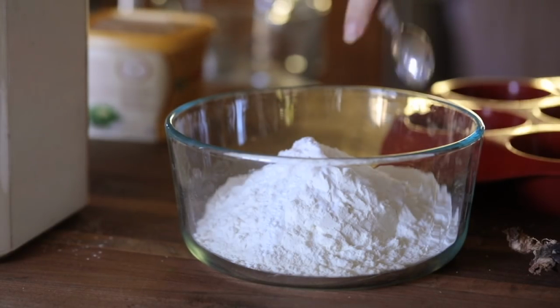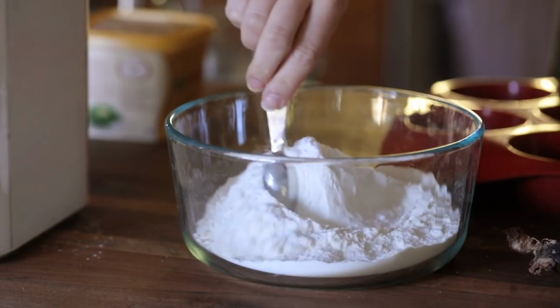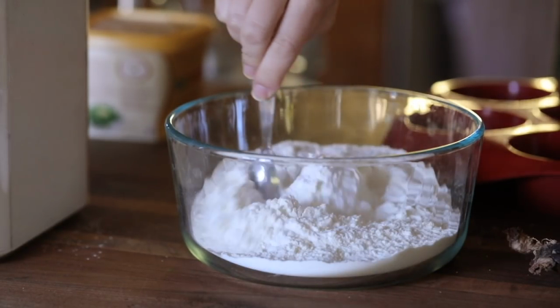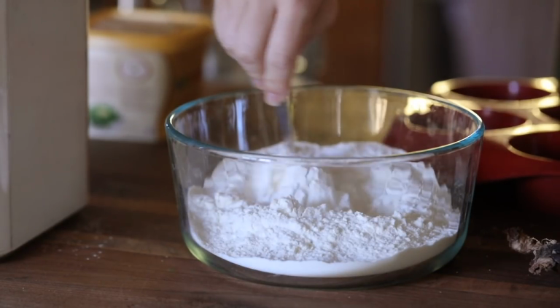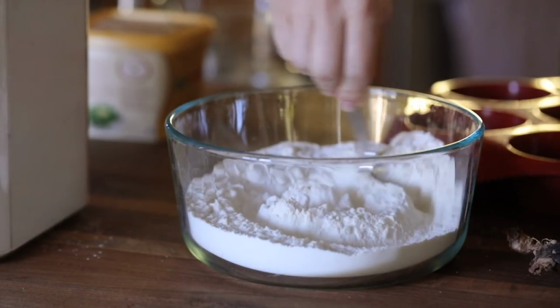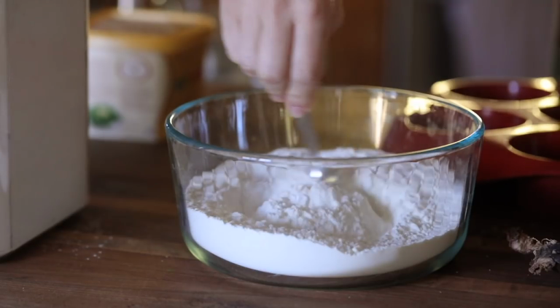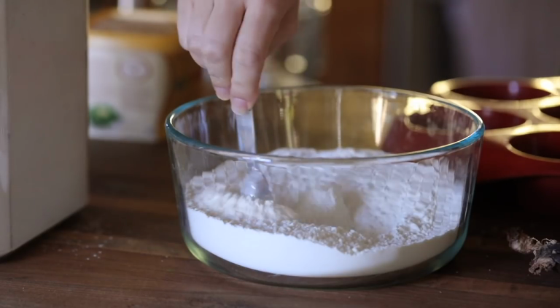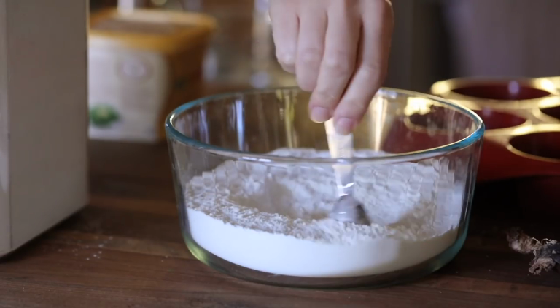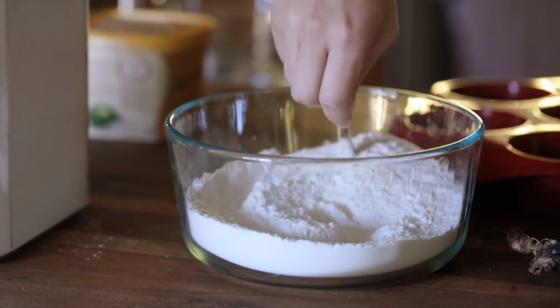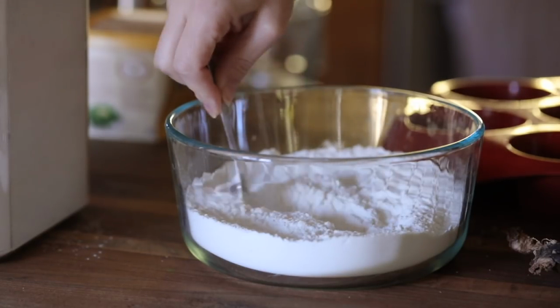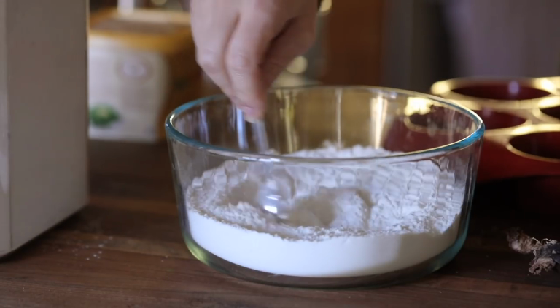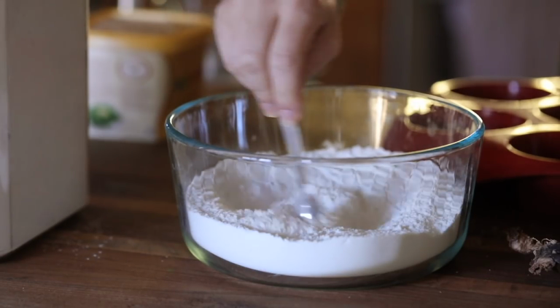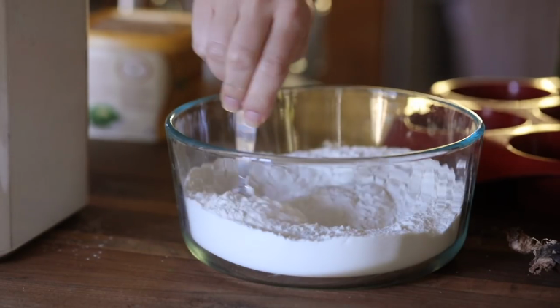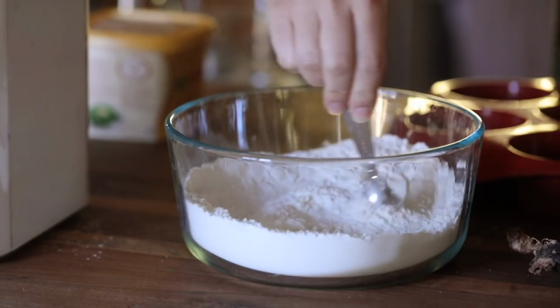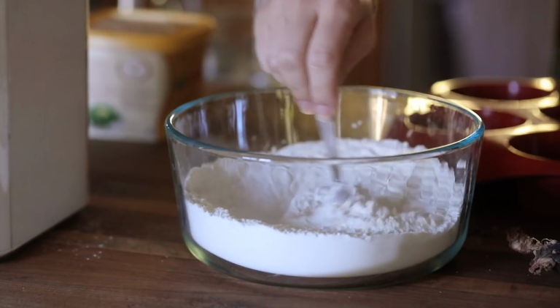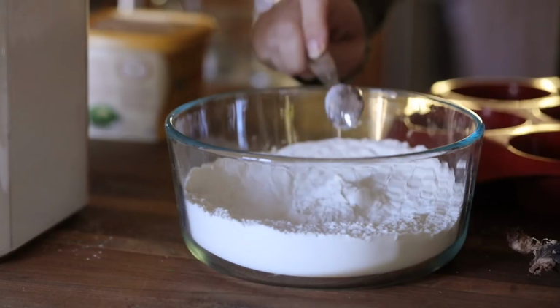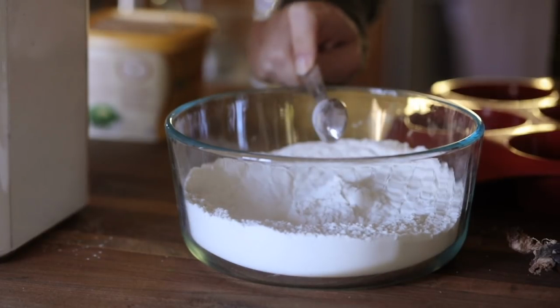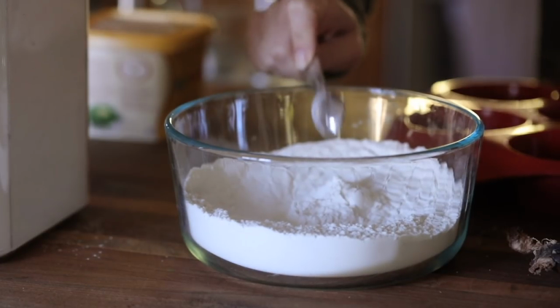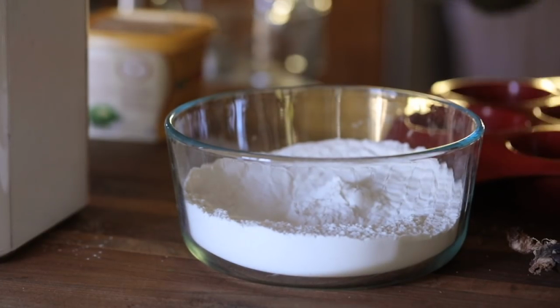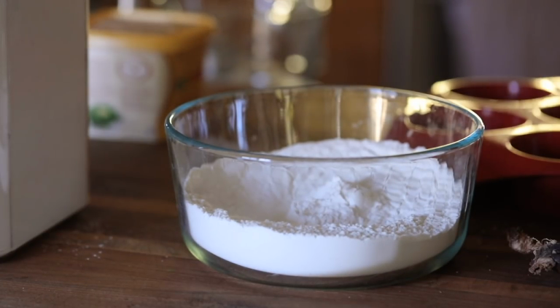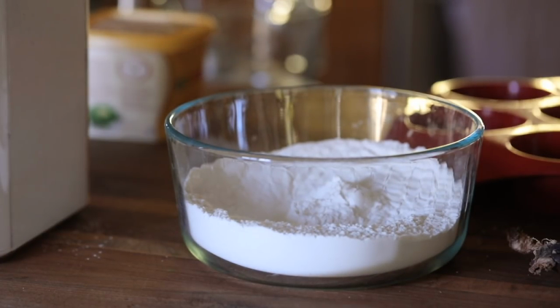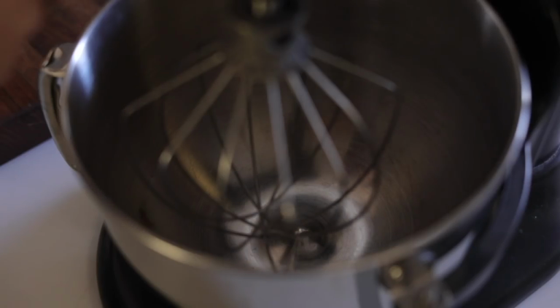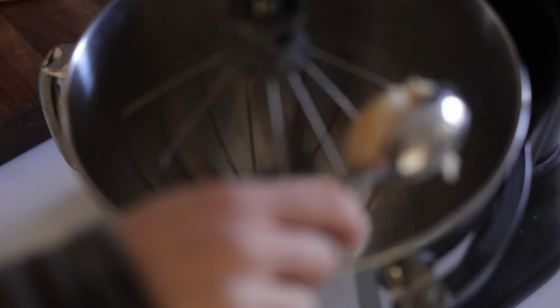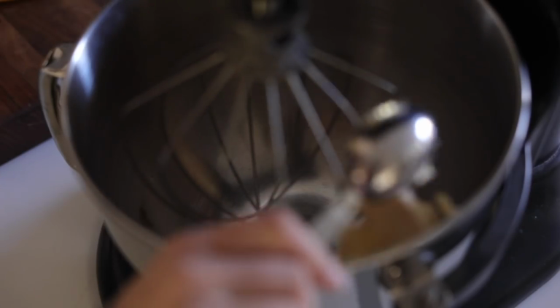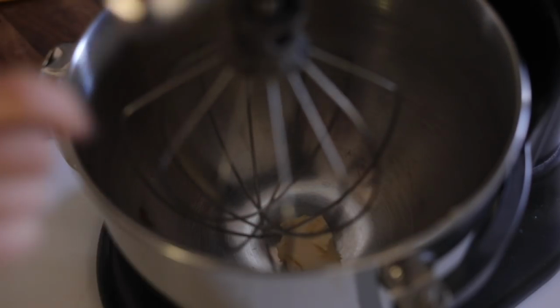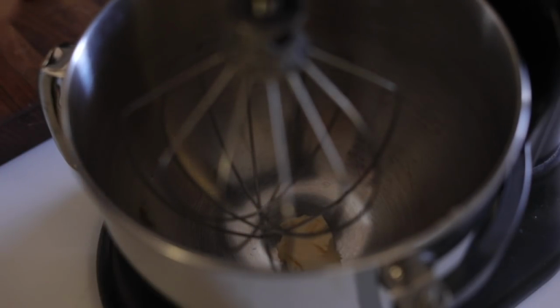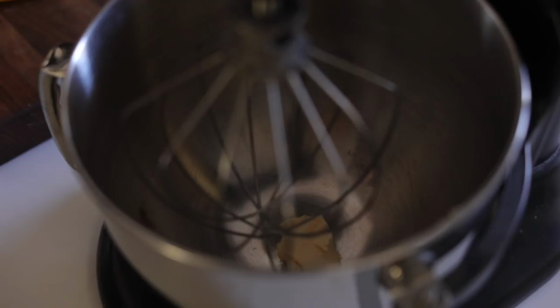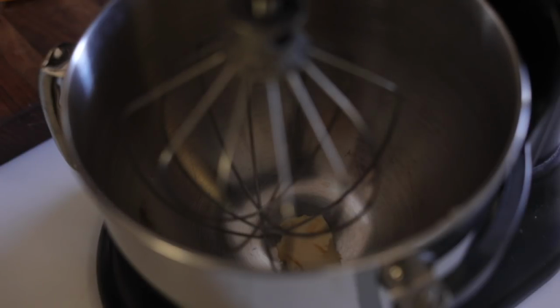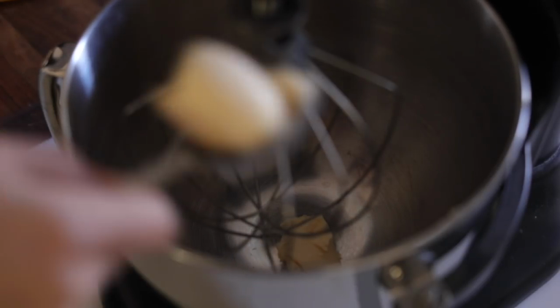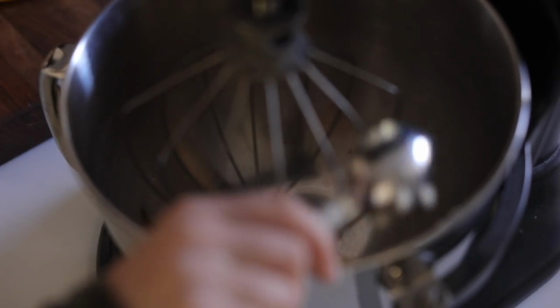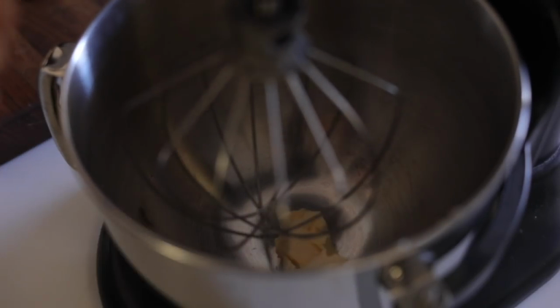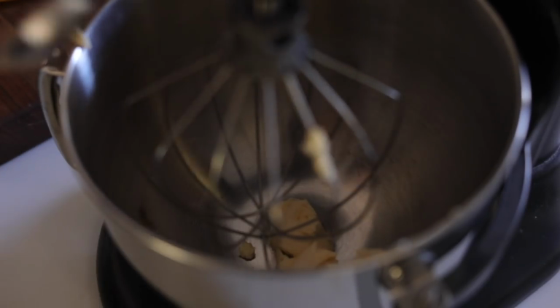I found this recipe on Pinterest, so I'm going to link where I found it. I'm starting with dry ingredients, and then for the wet ingredients I have Earth Balance butter and brown sugar. I'm going to mix that in my KitchenAid — you can use a mixer.